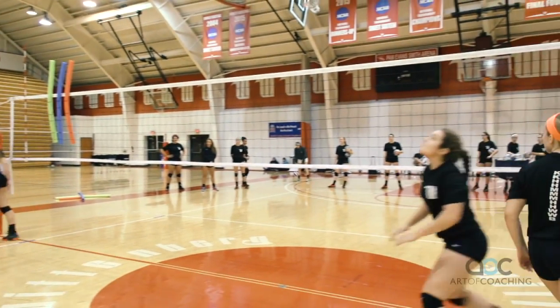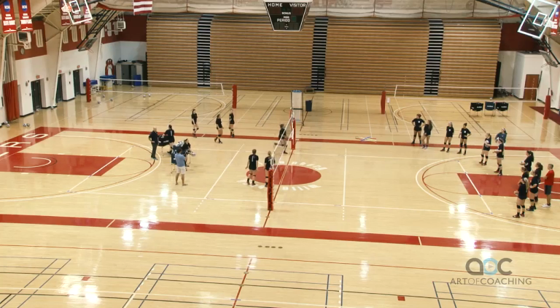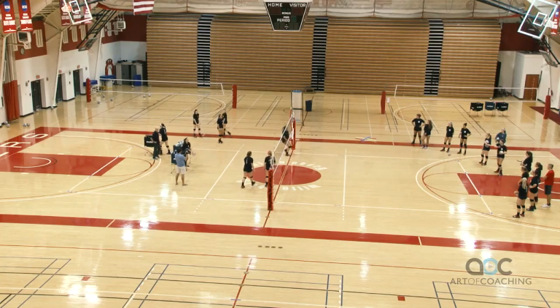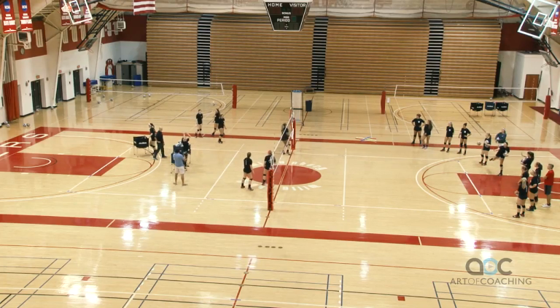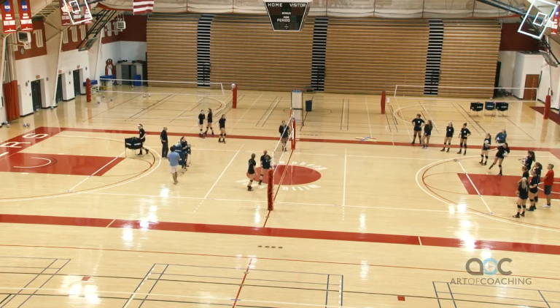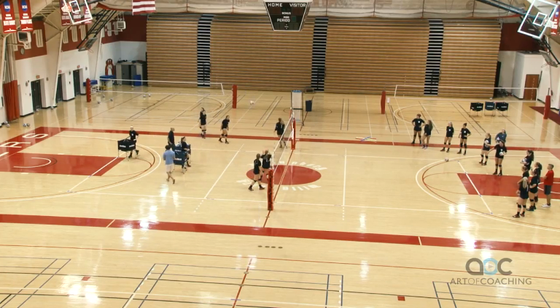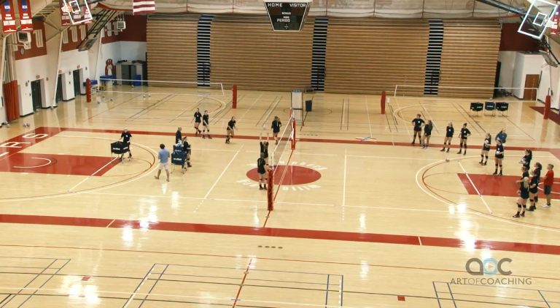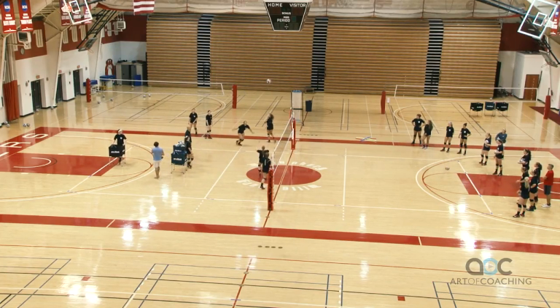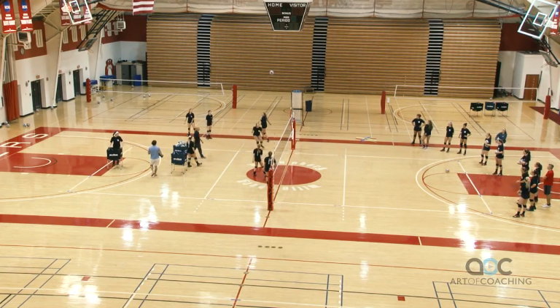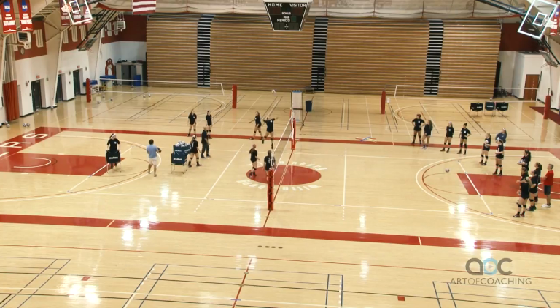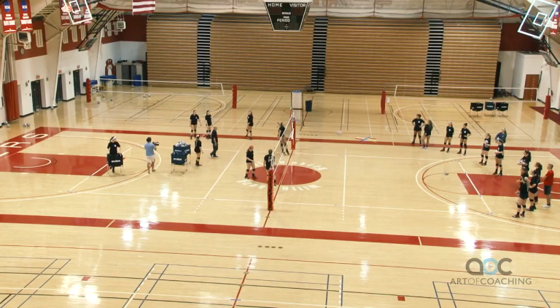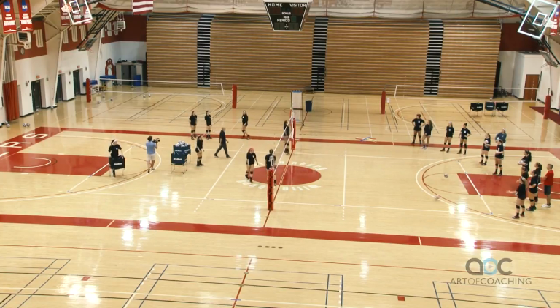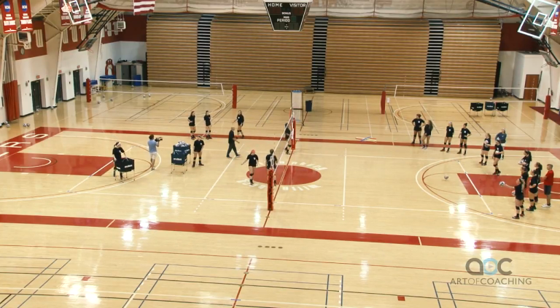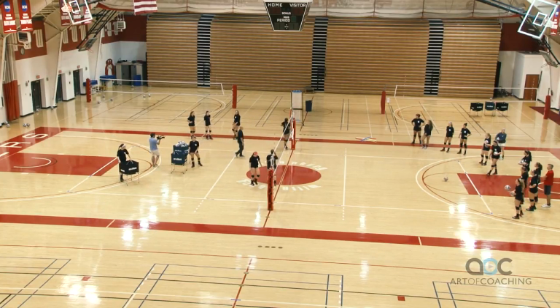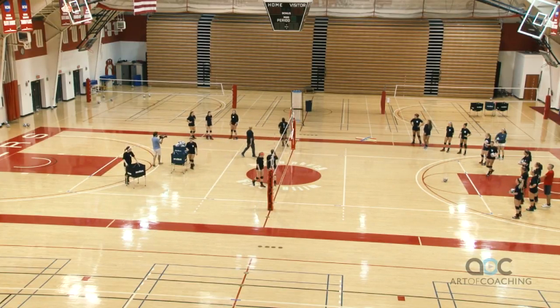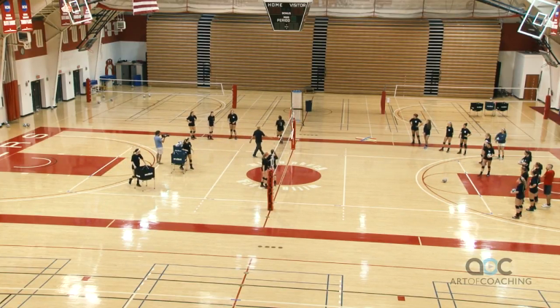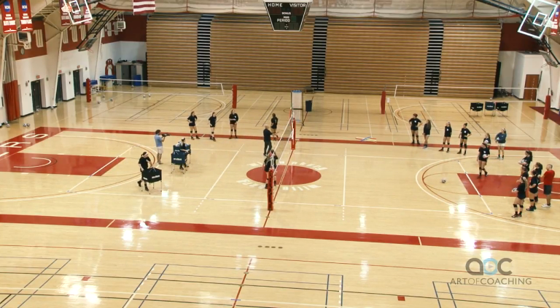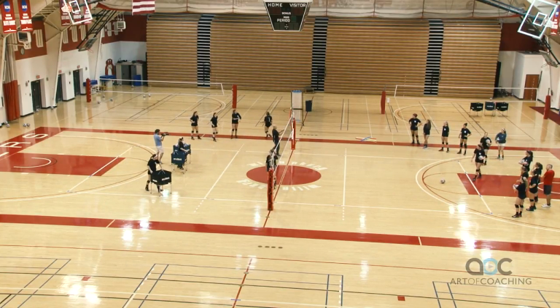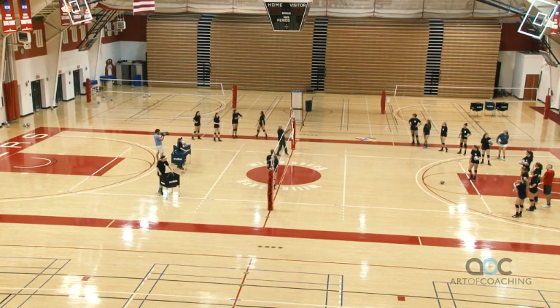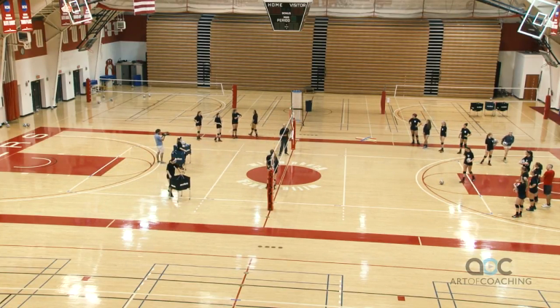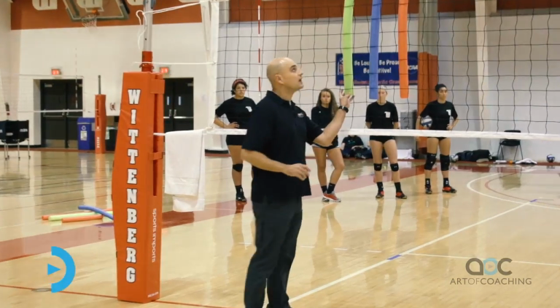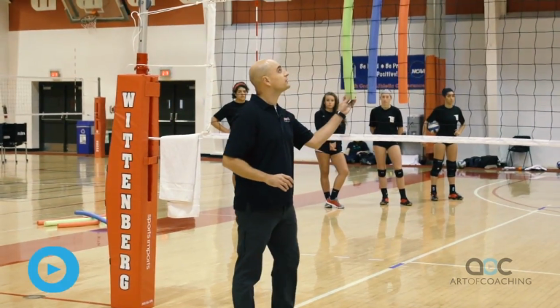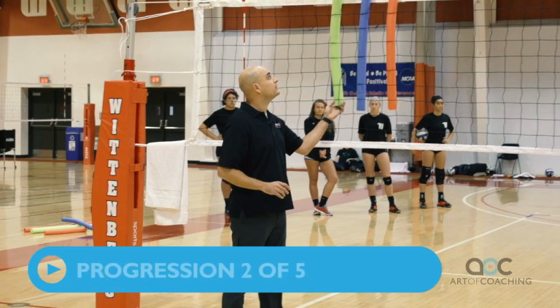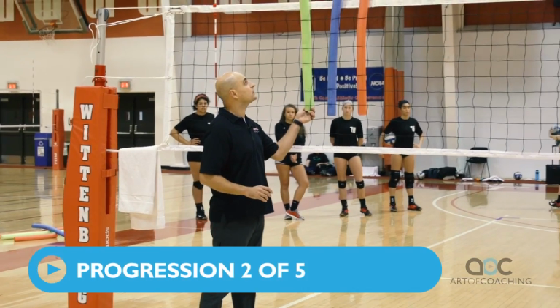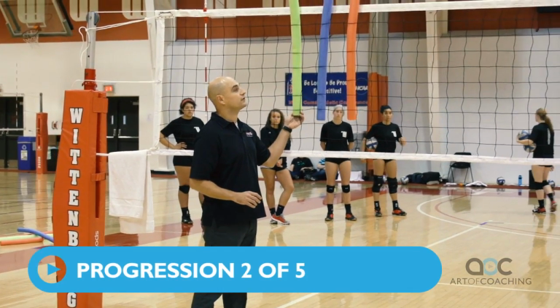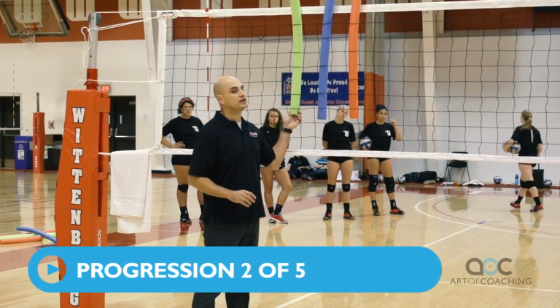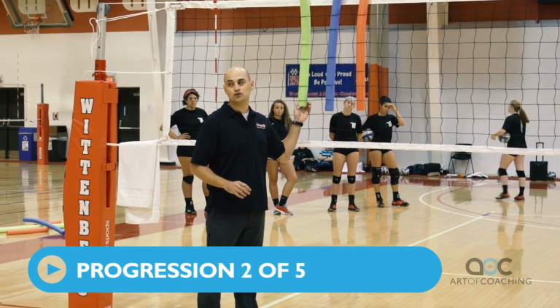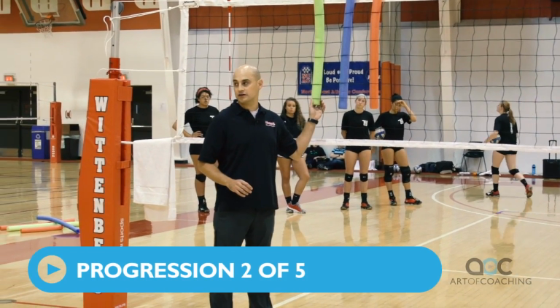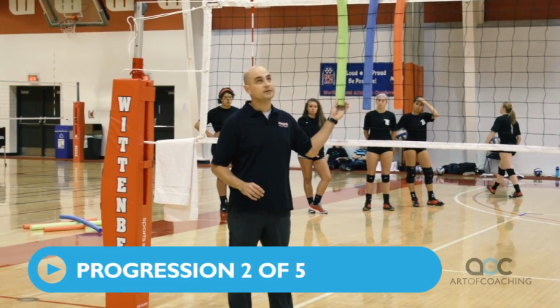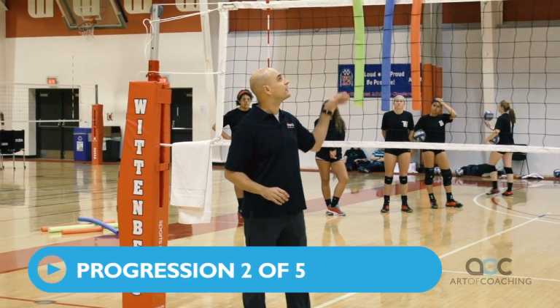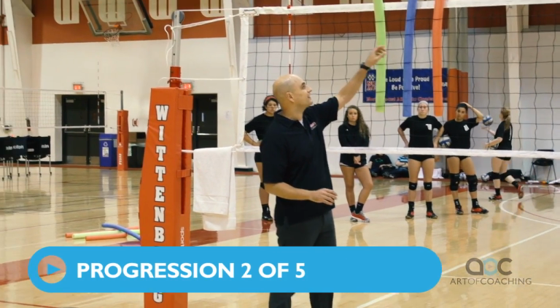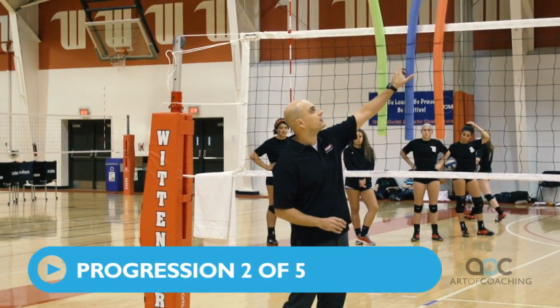We're going to hit line. Good distance. So now we're going to attack the outside blocker's arm here, so the green noodle is going to be the one that I'd like you to hit.